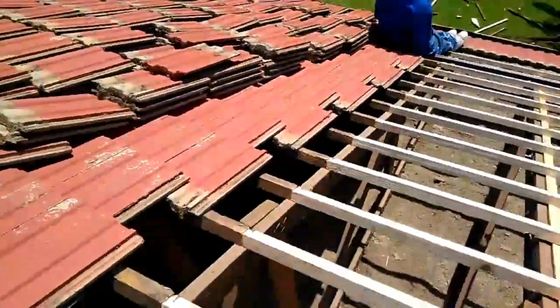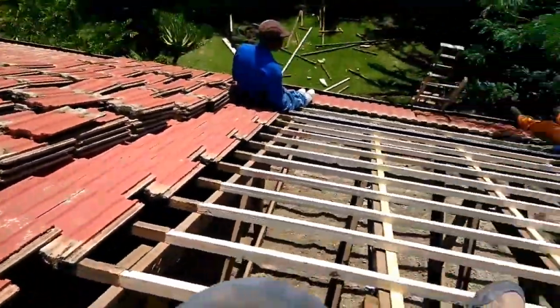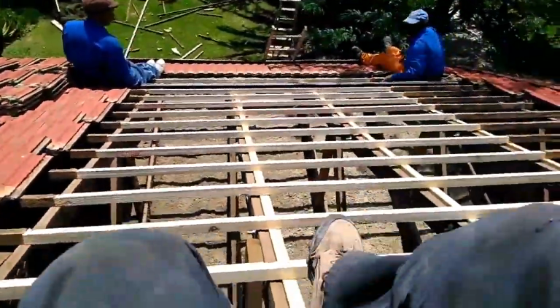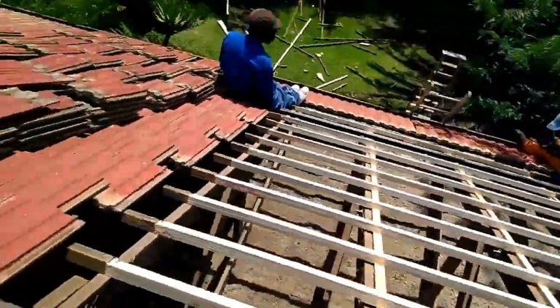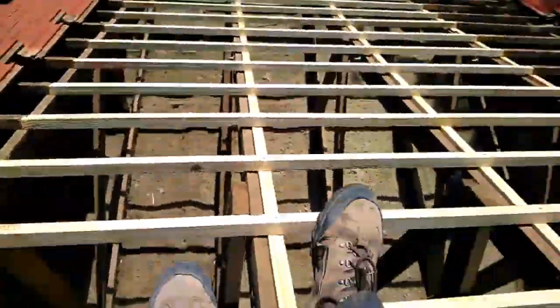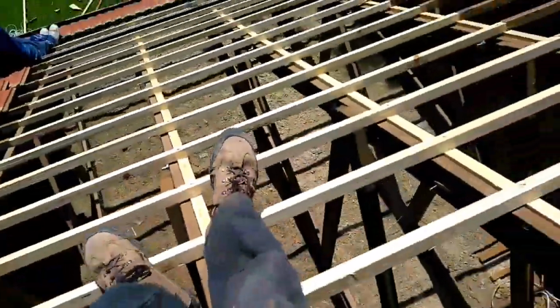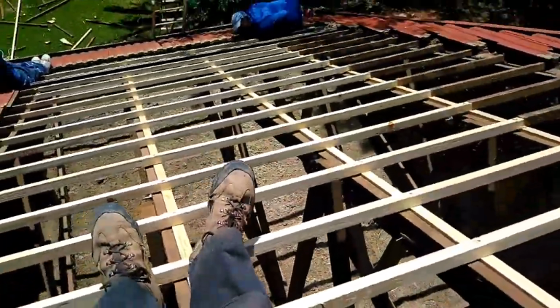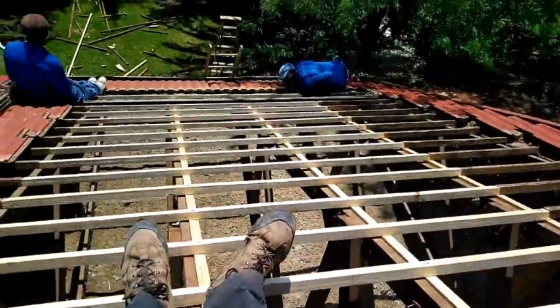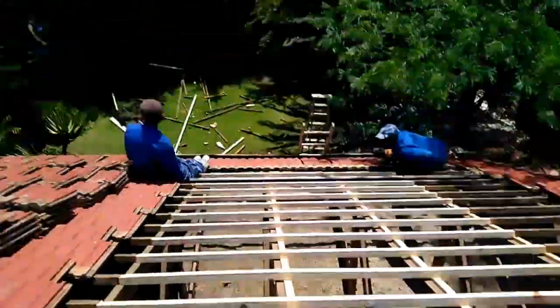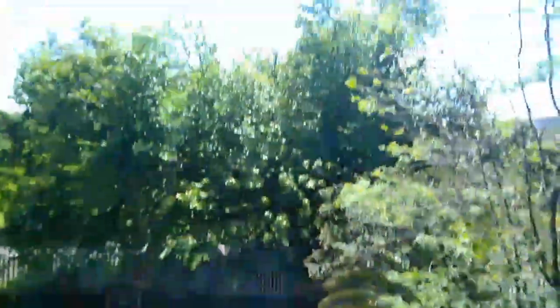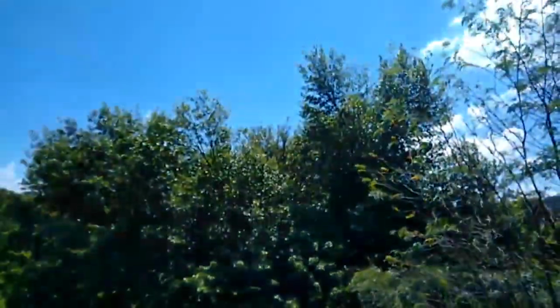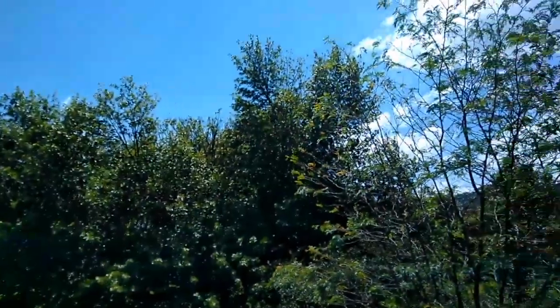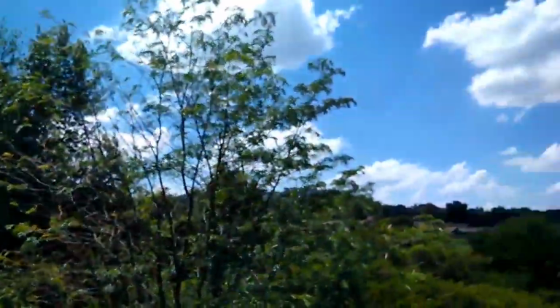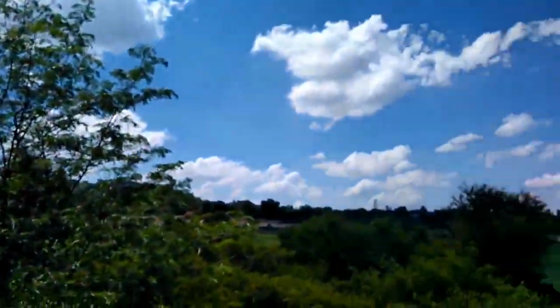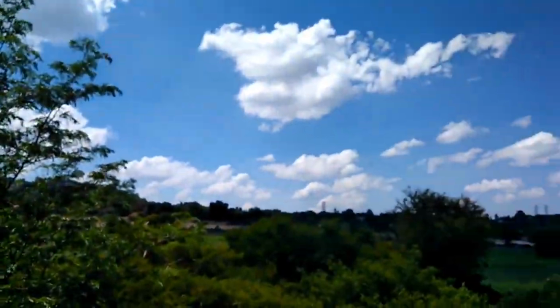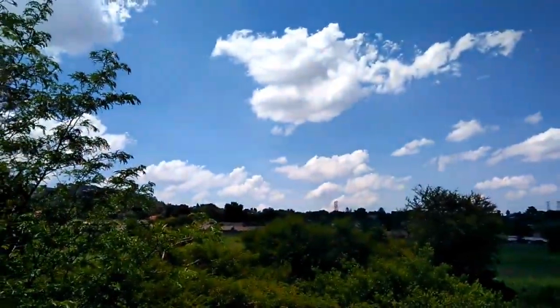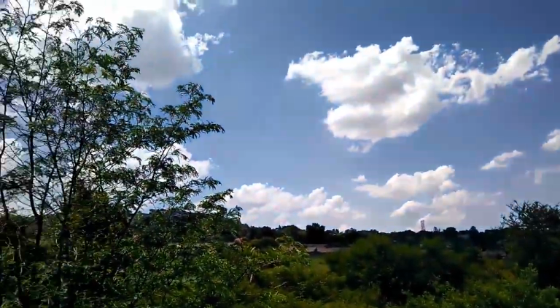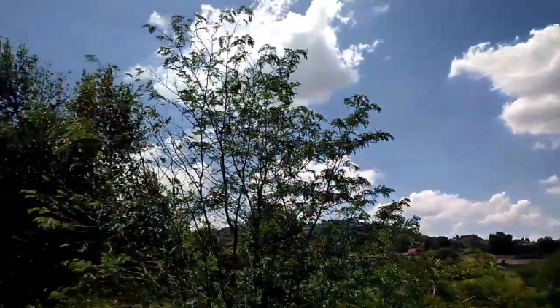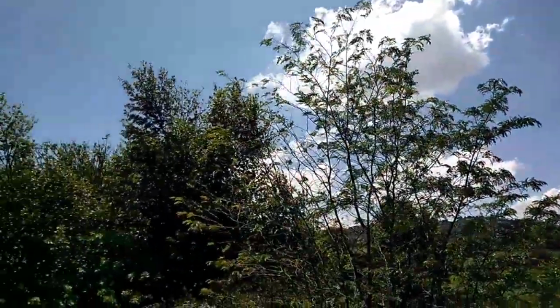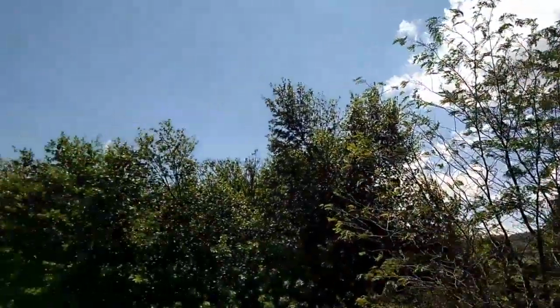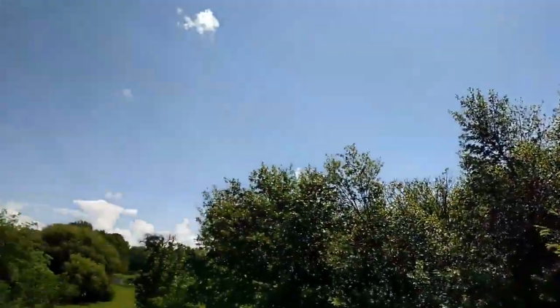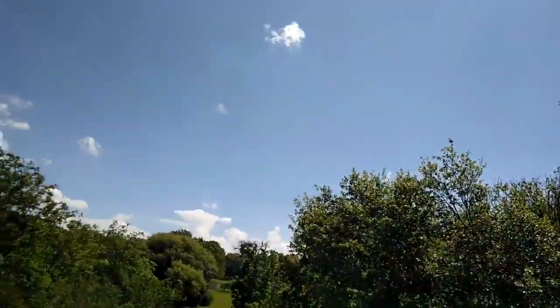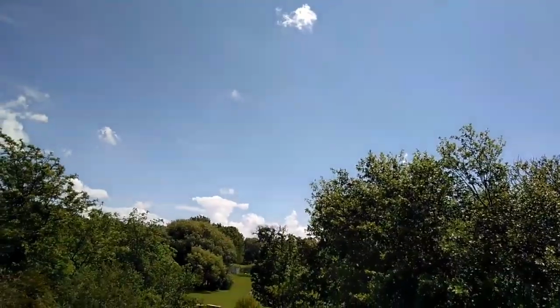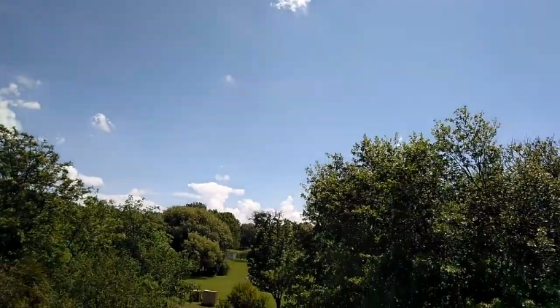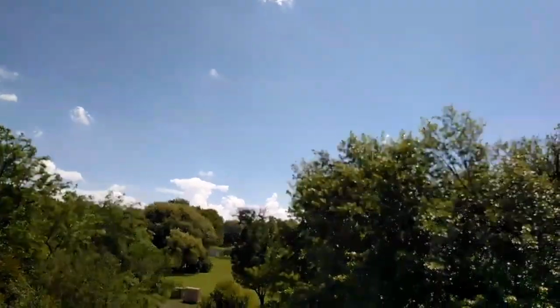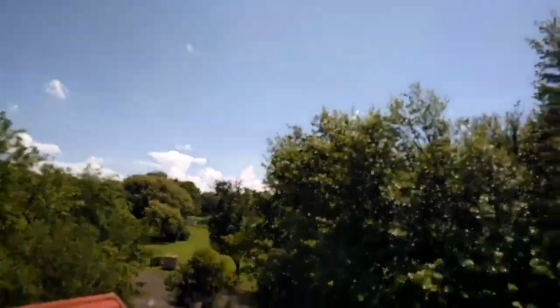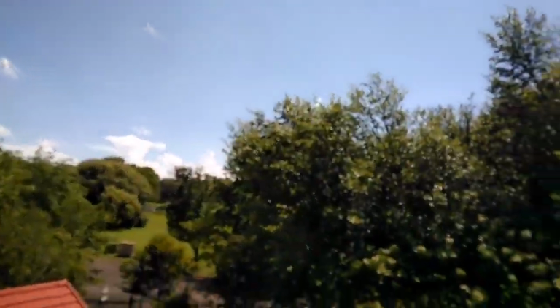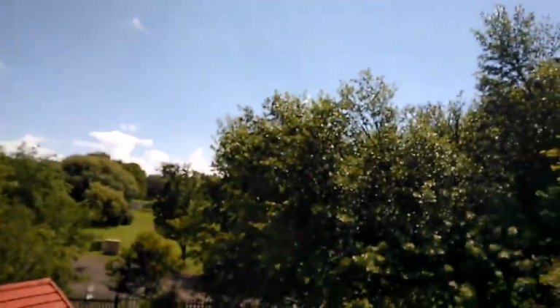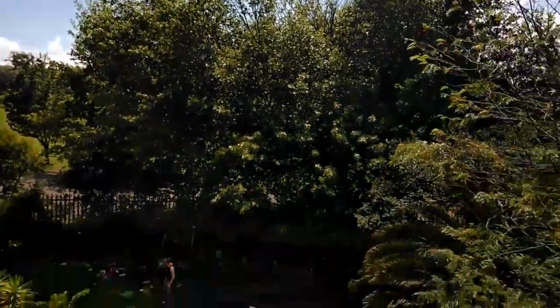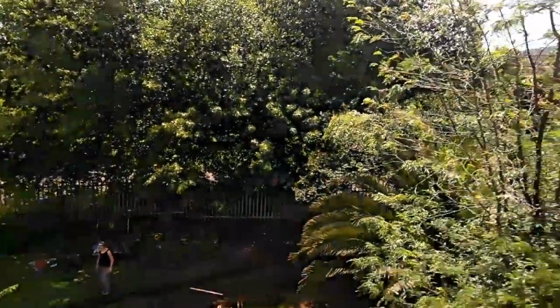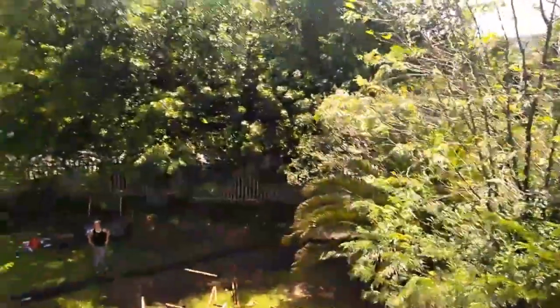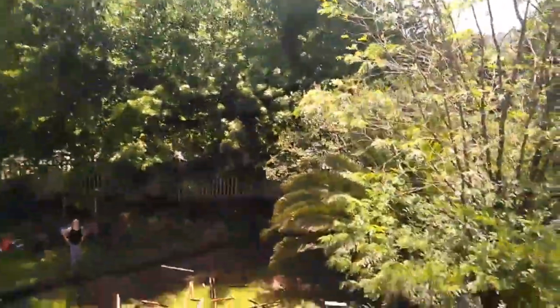So yeah, now we just got to put the tiles back and as you can see the sky gods have smiled on us and allowed us to work unharassed. We can get this roof fixed.